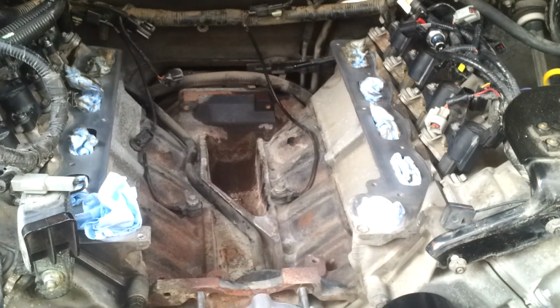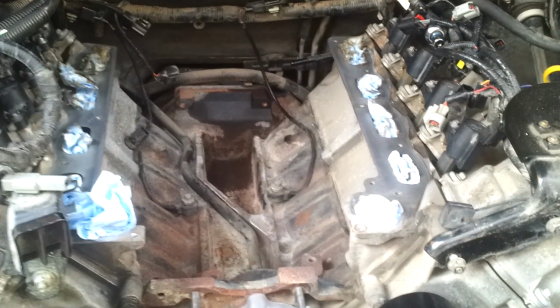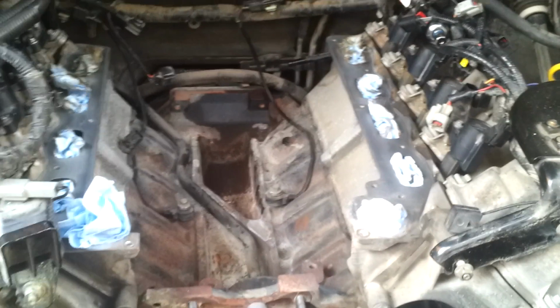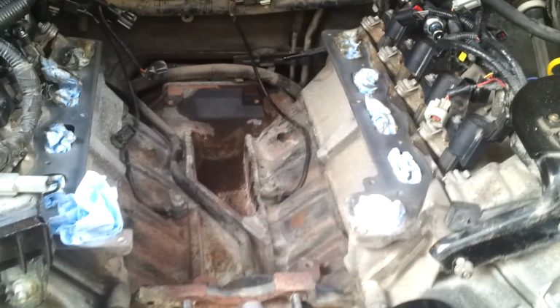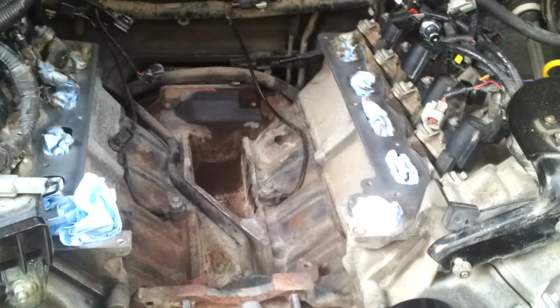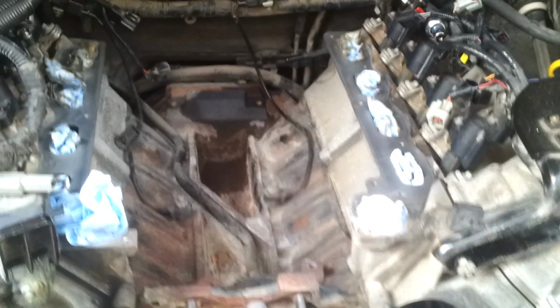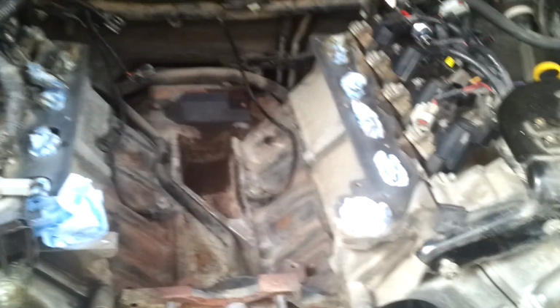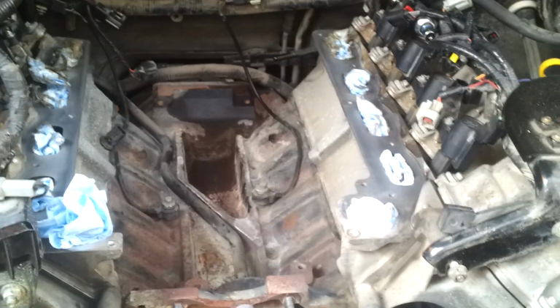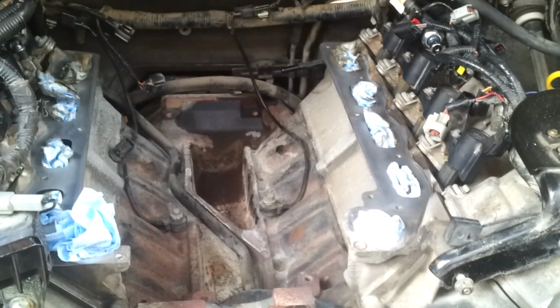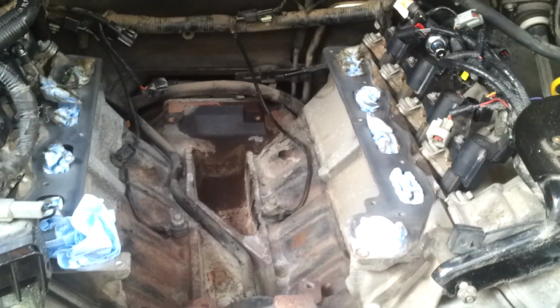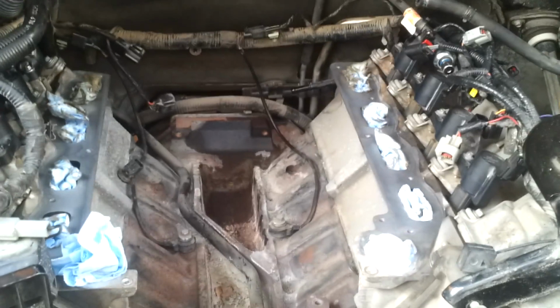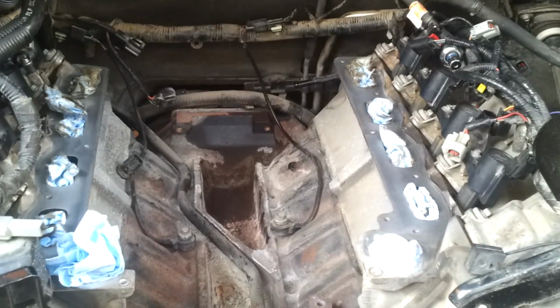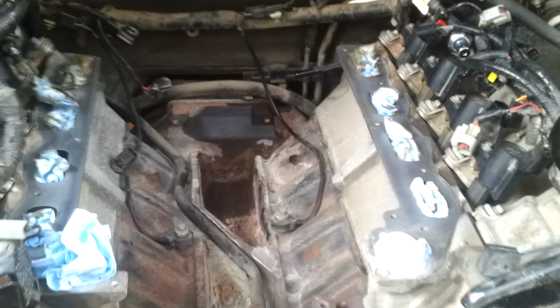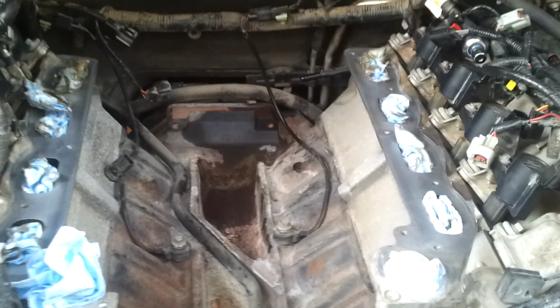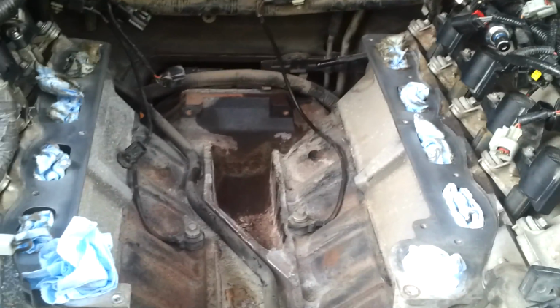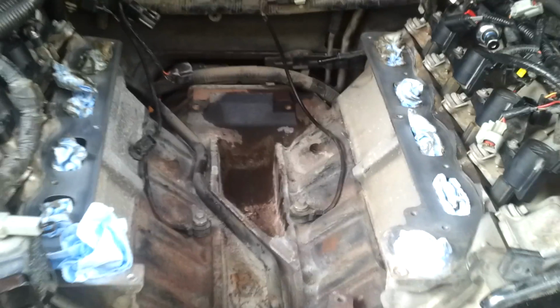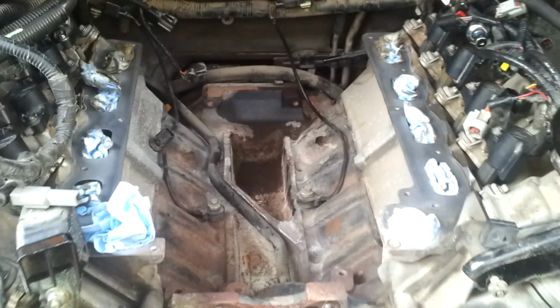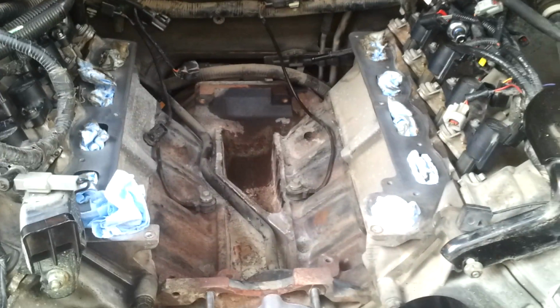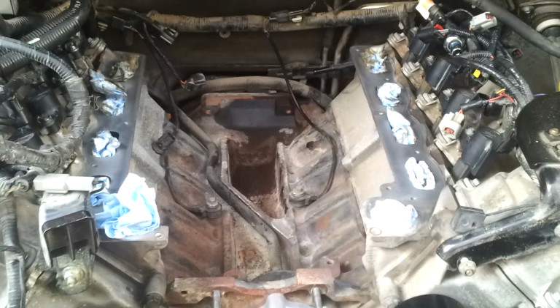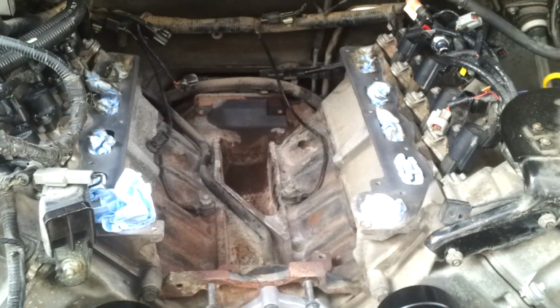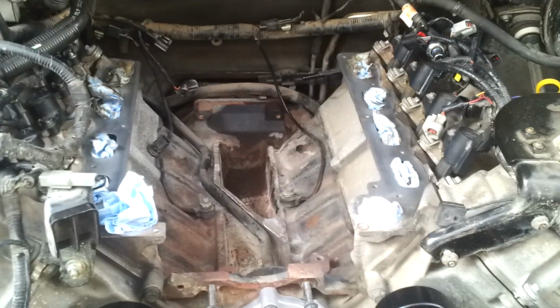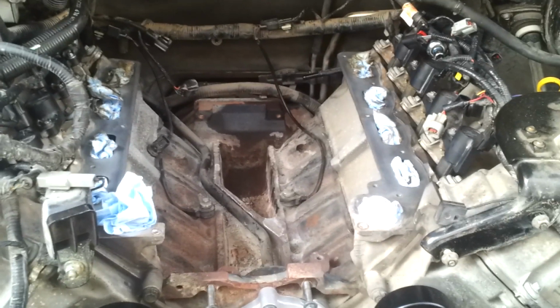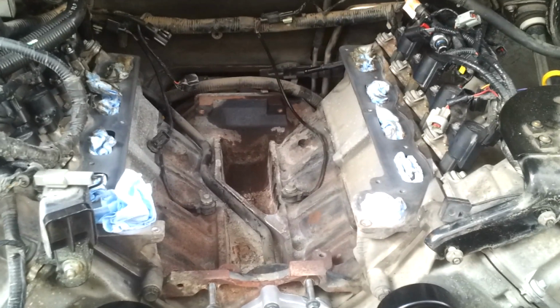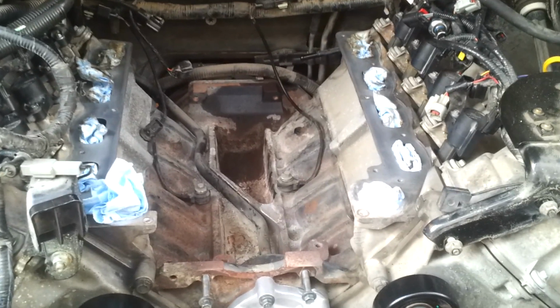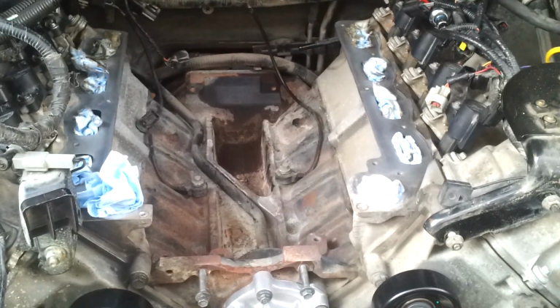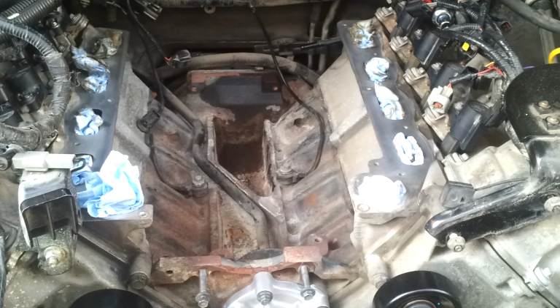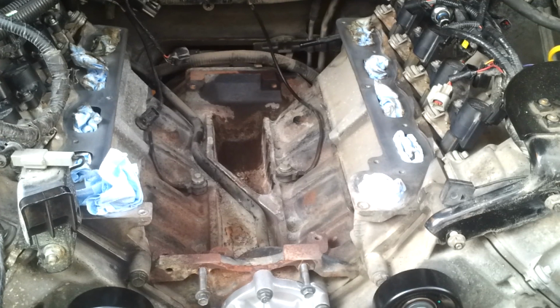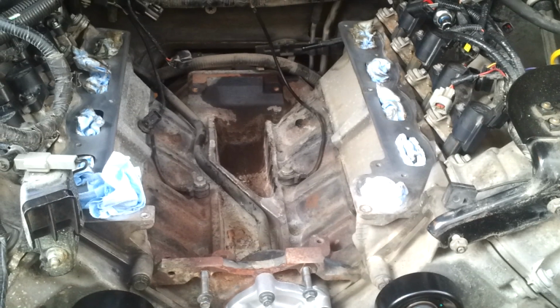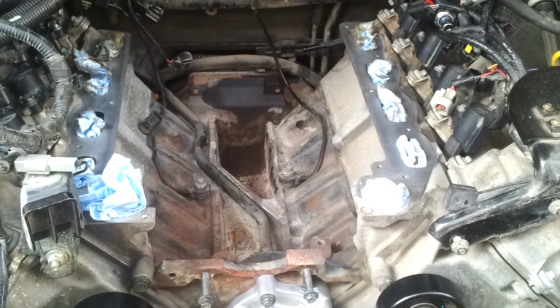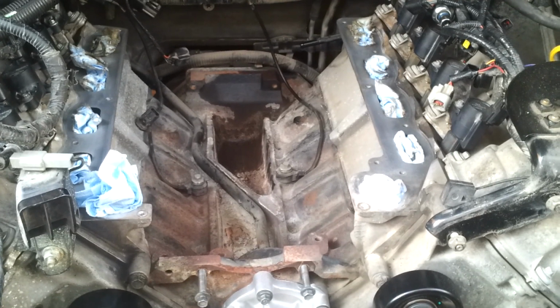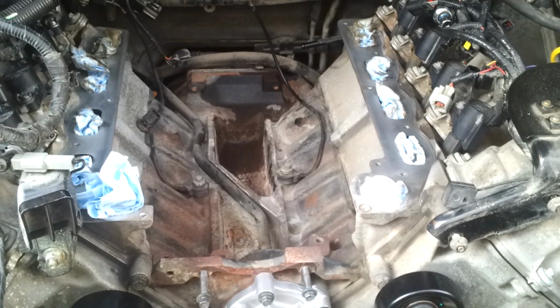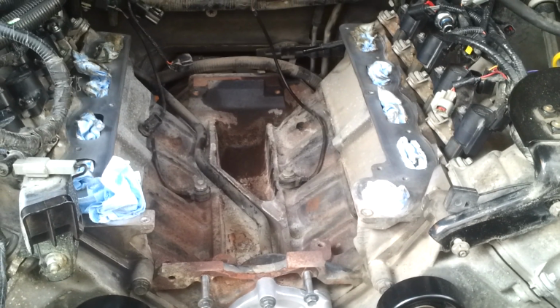How's it going guys? This is just a quick video to give you some tips about removing the intake manifold on a Ford F-150, years 2004 to 2008.